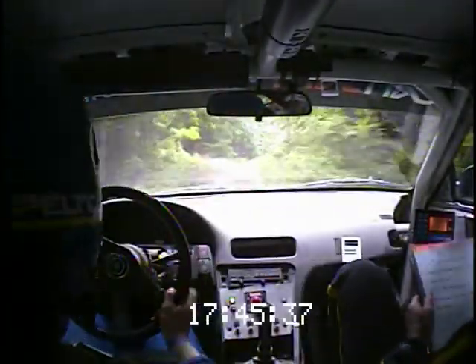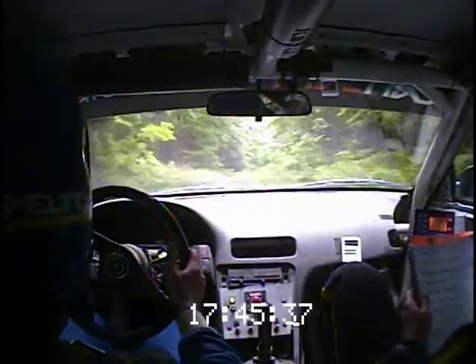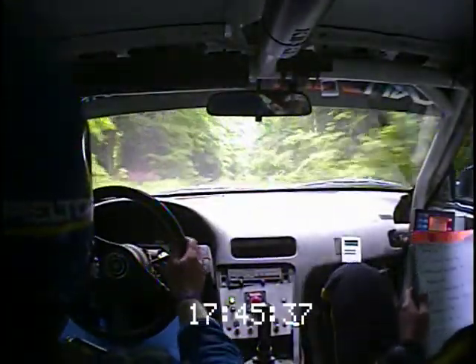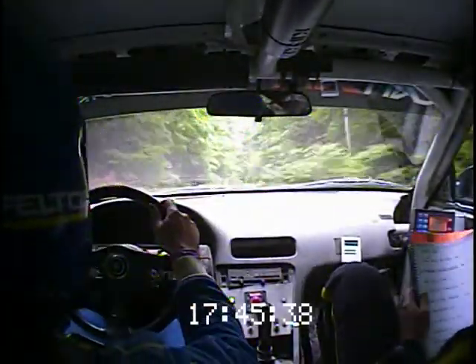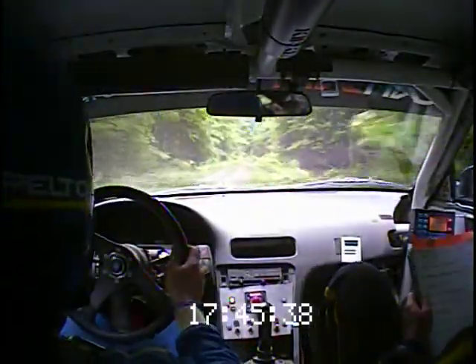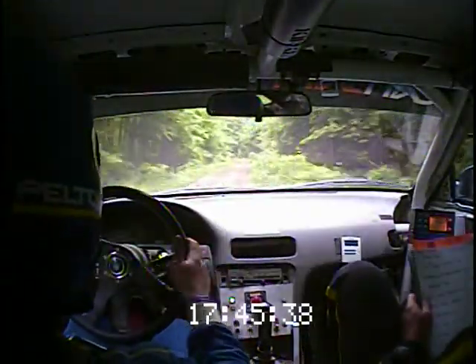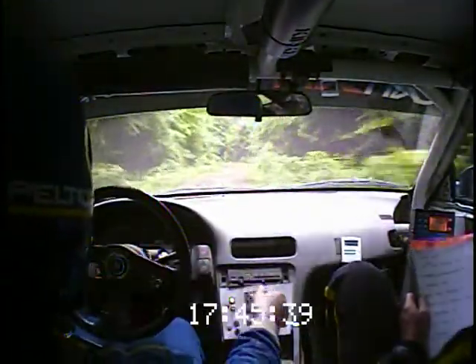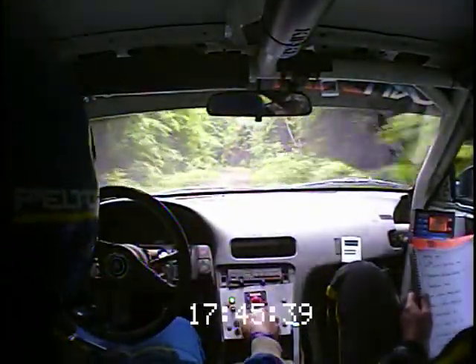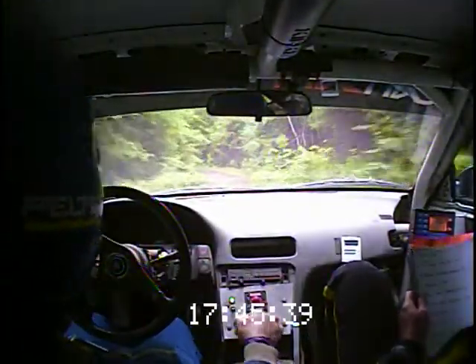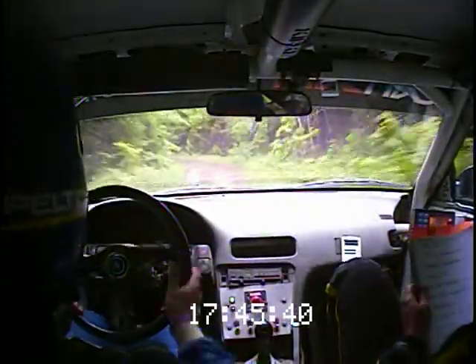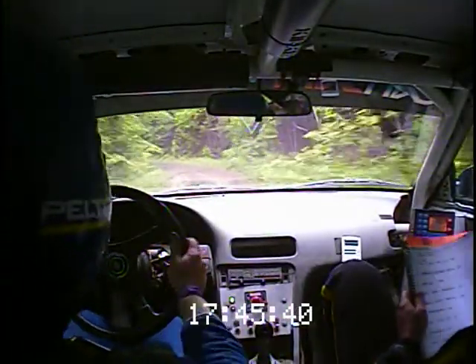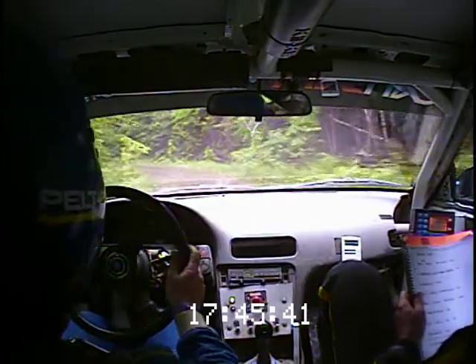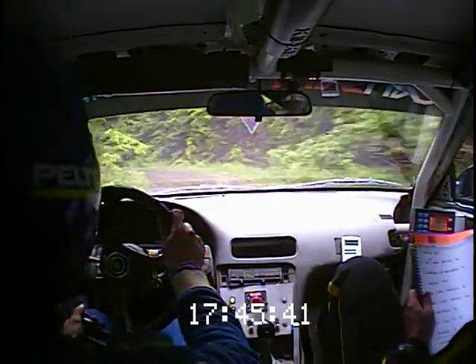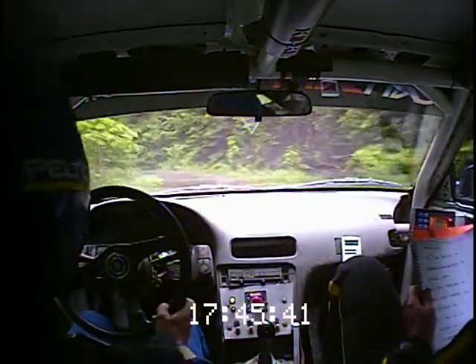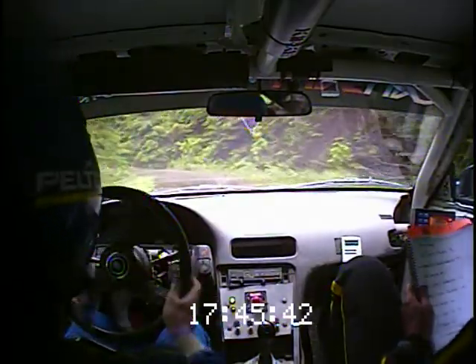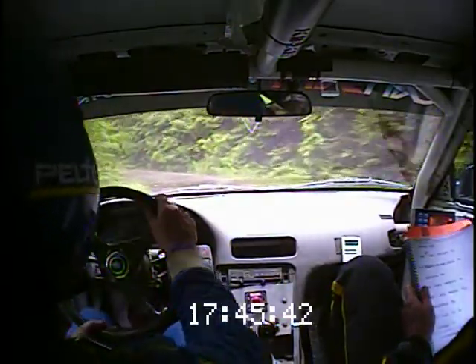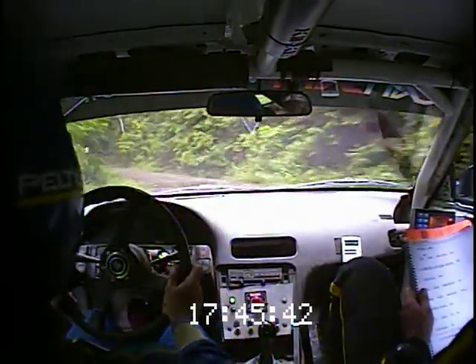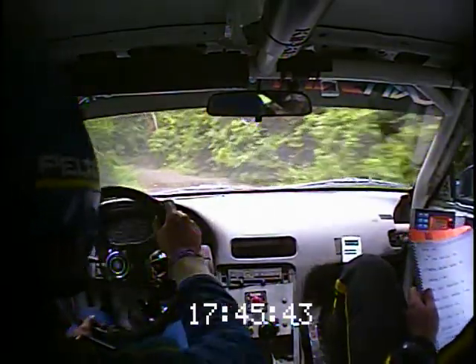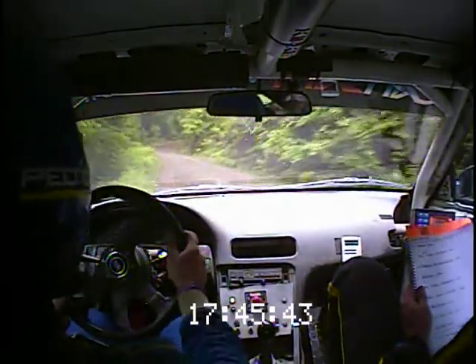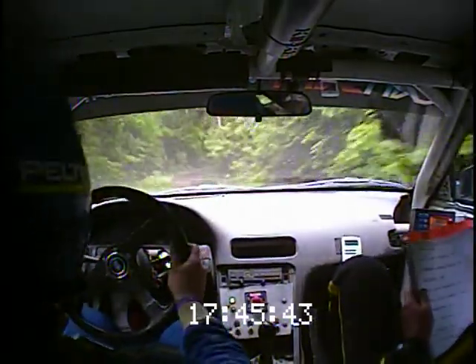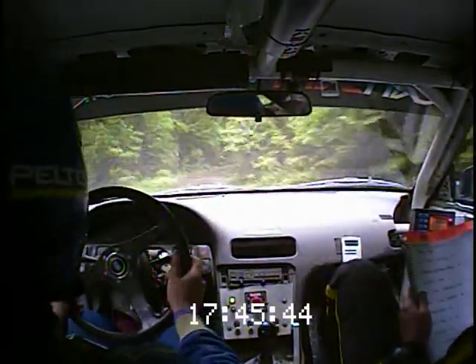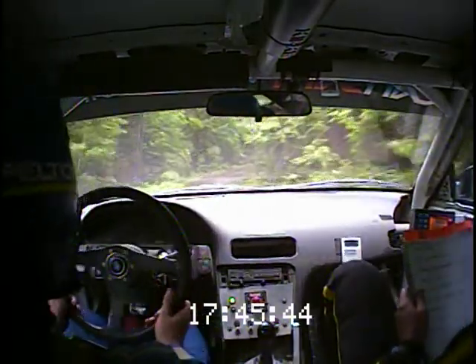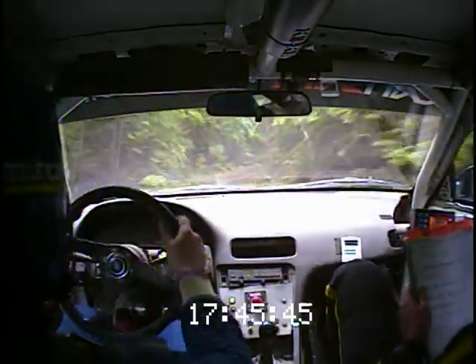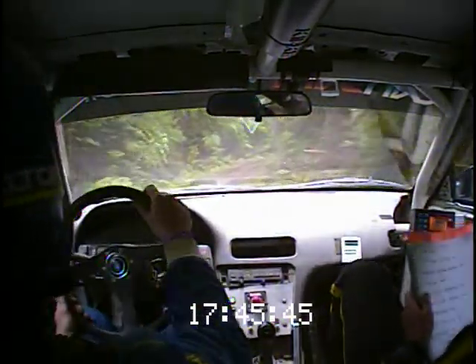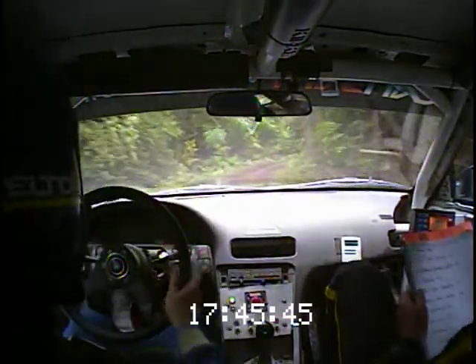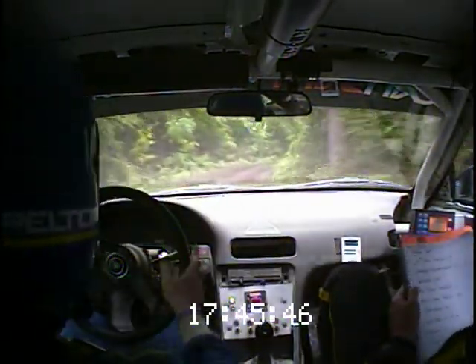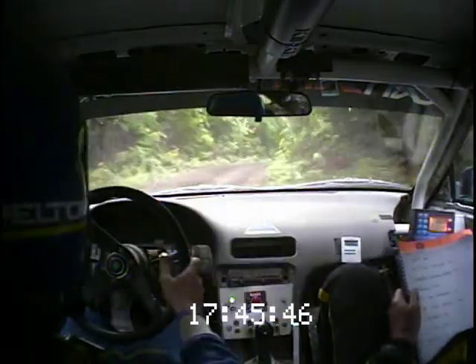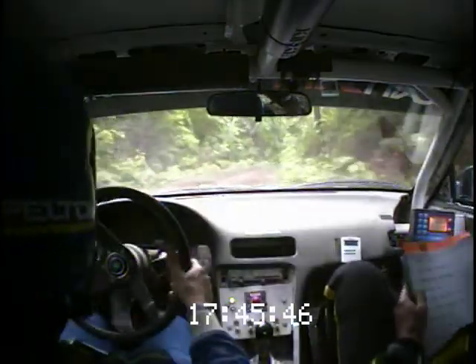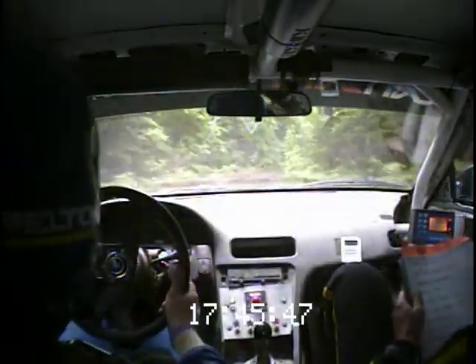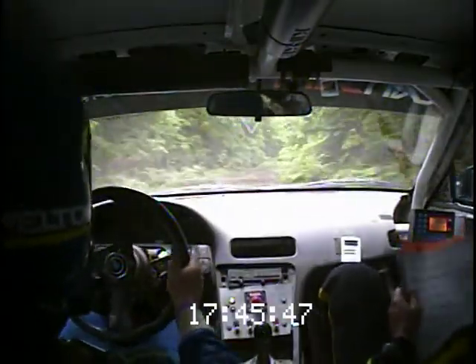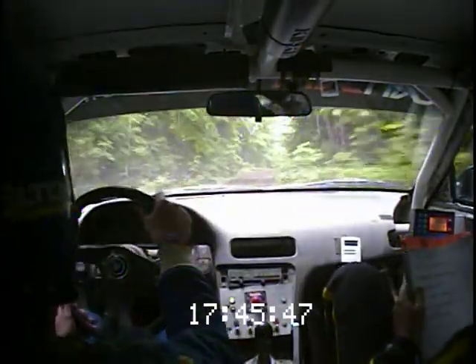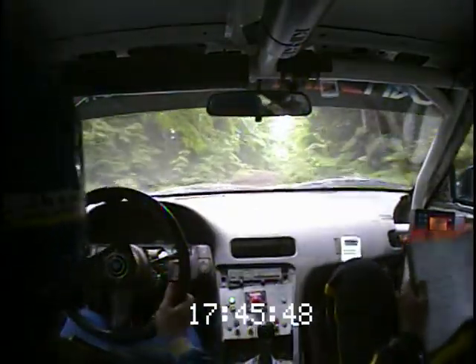And left 4 minus, rough. Left 4 minus, rough, into right 5 minus, opens at crest. 60. 60.